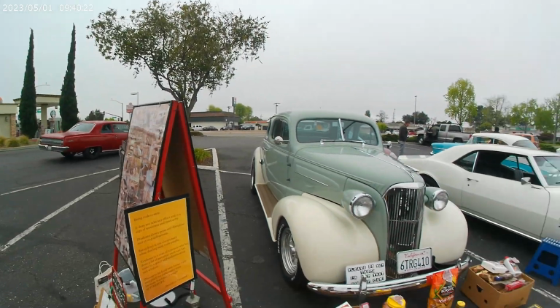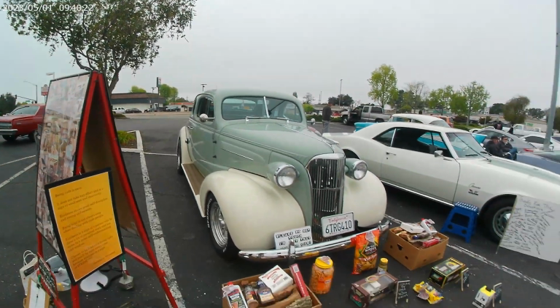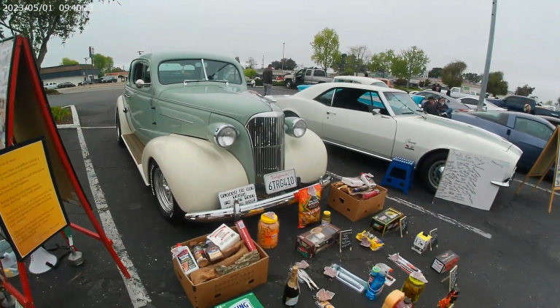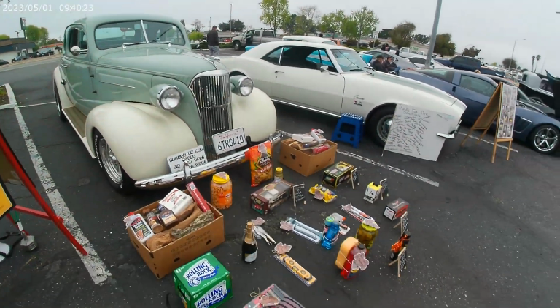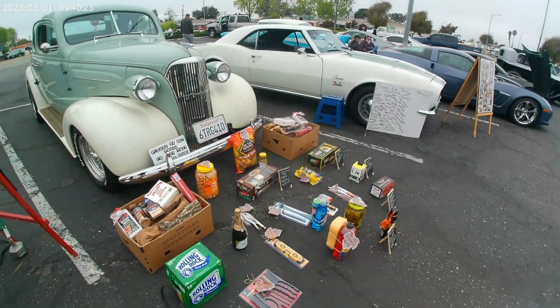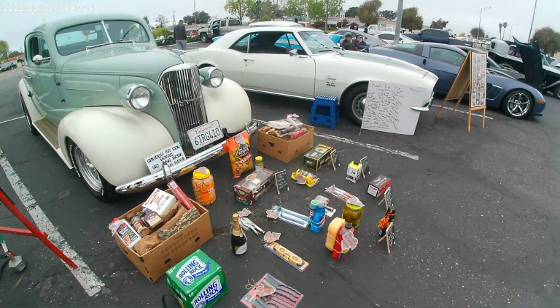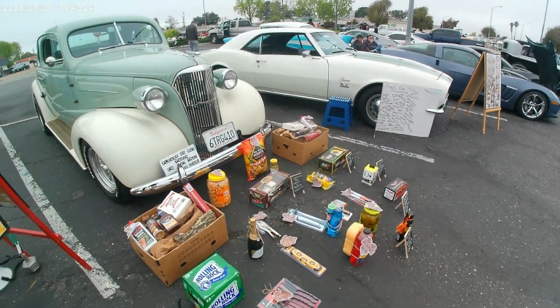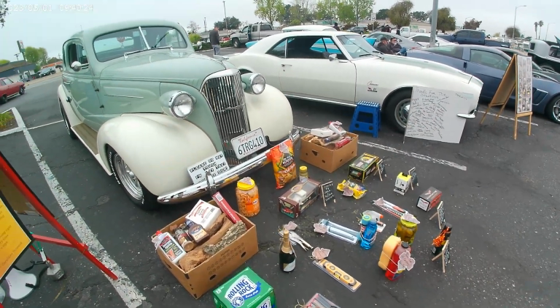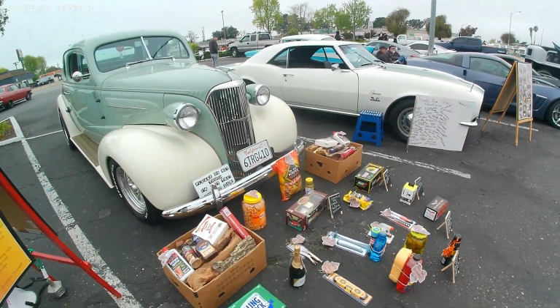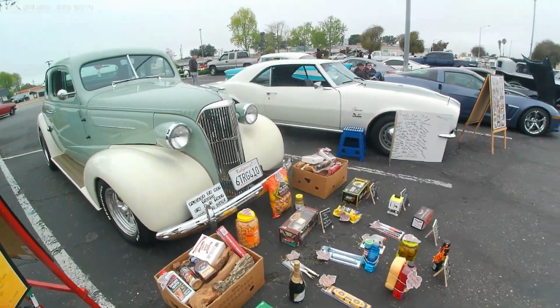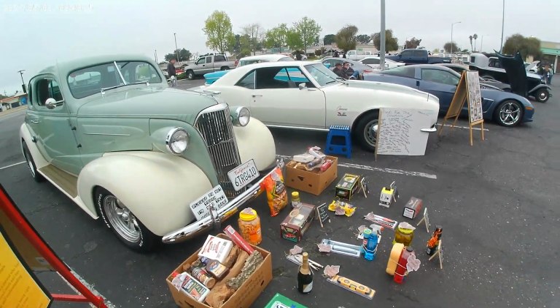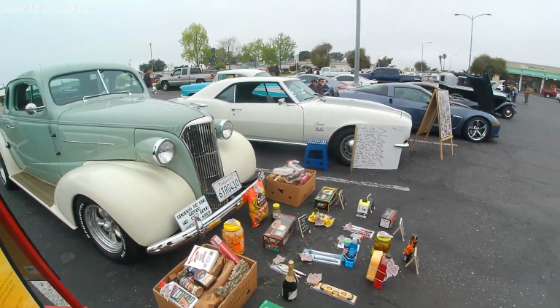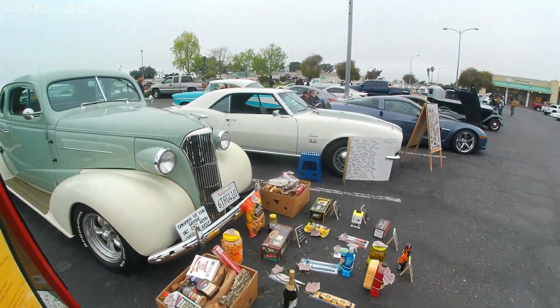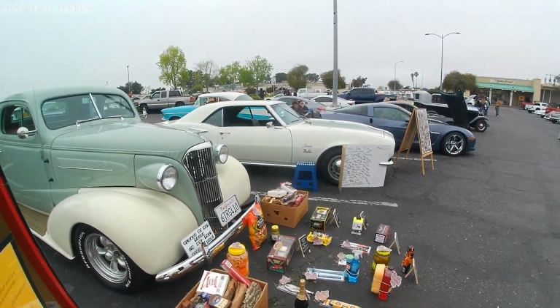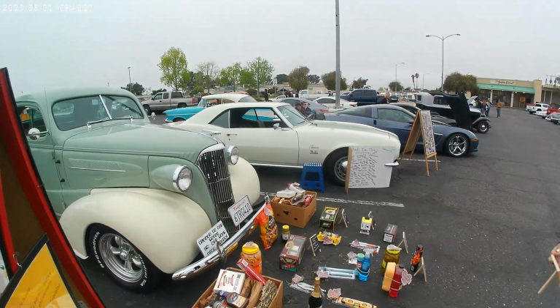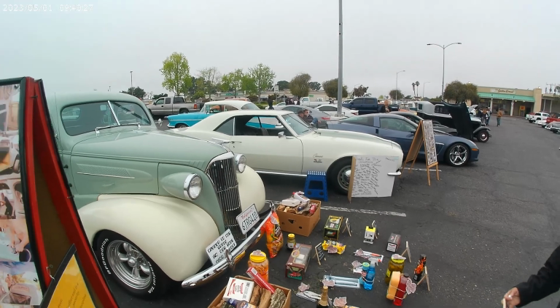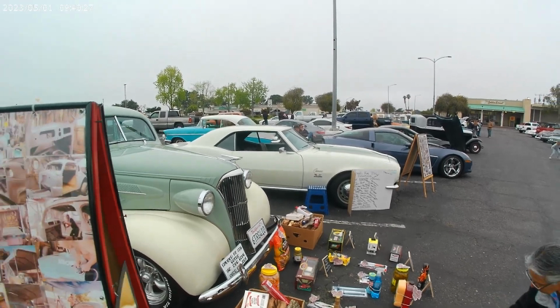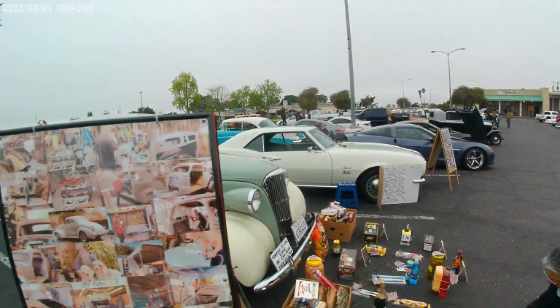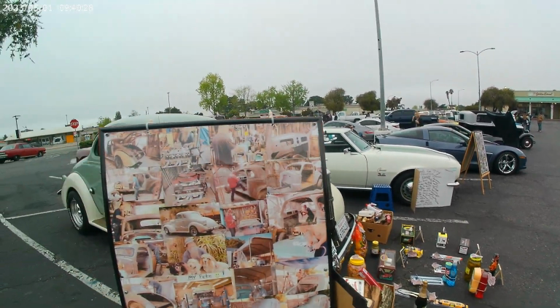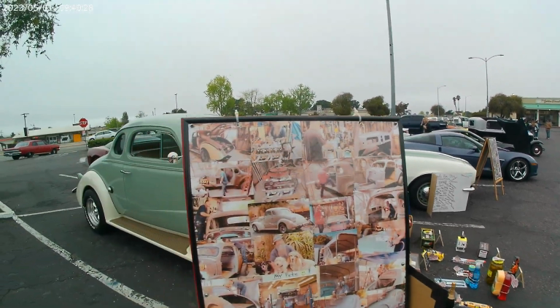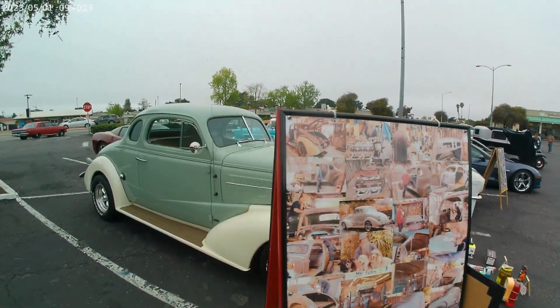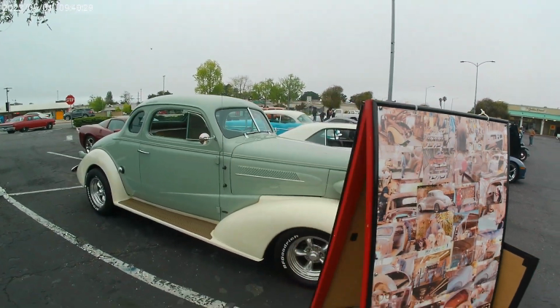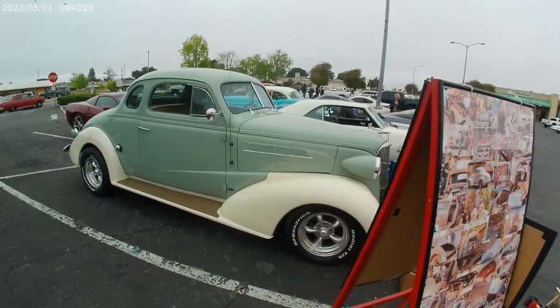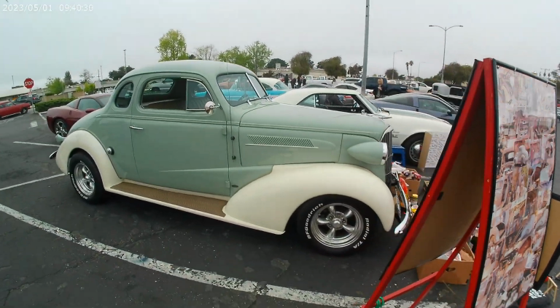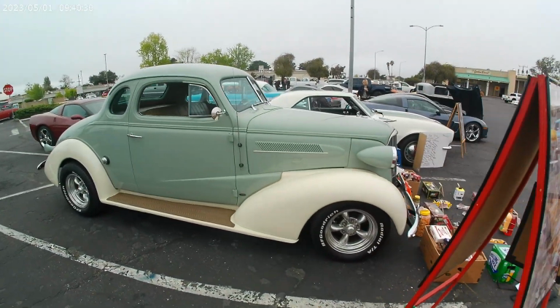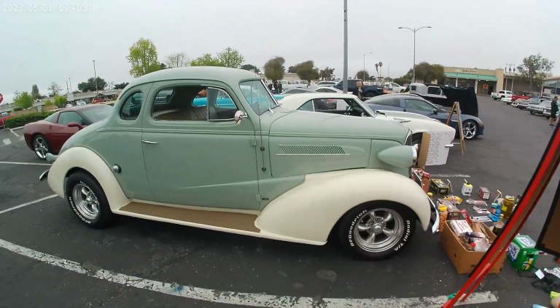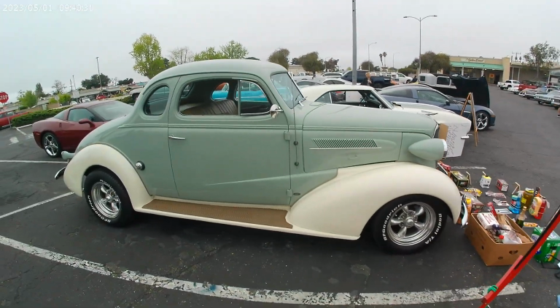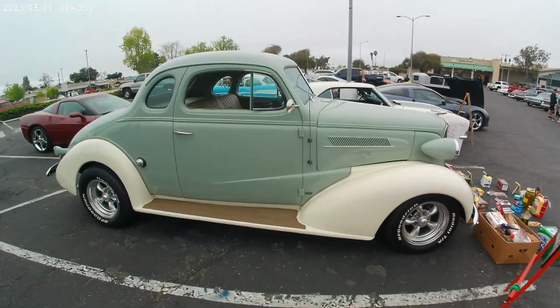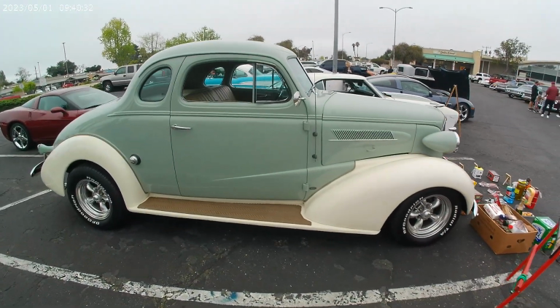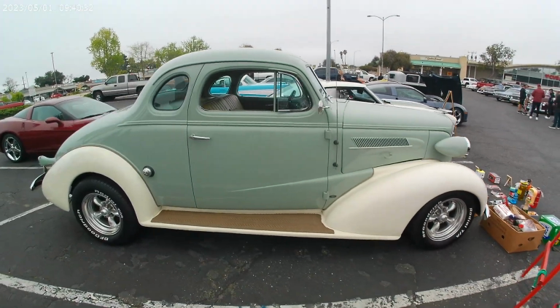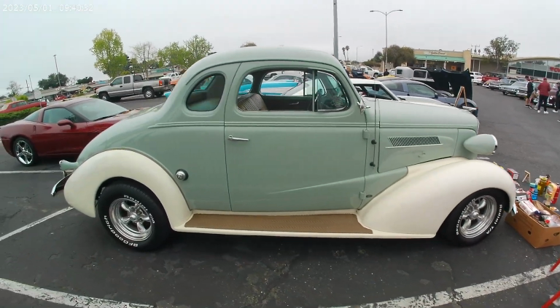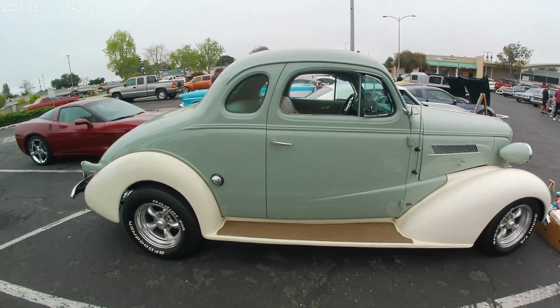She organizes and gives away all these goodies for free. Bring a motorcycle or a car, free to register, might win something. Let's do a quick walkabout.